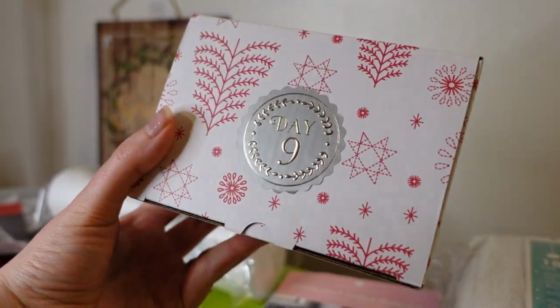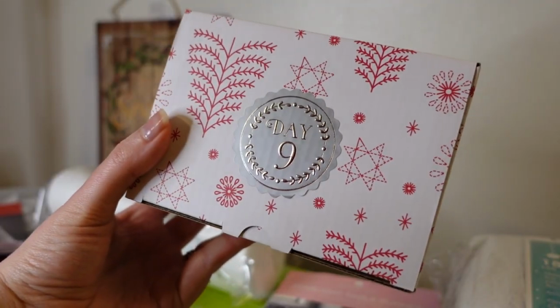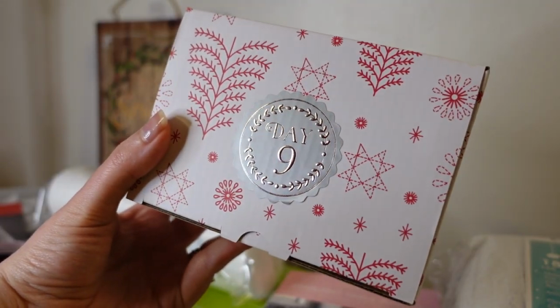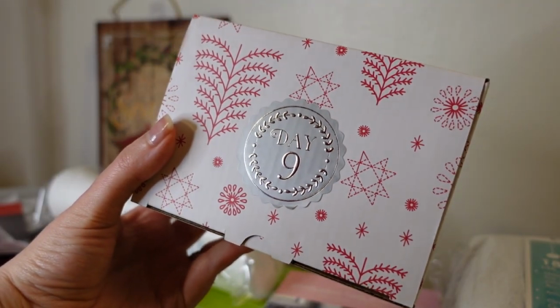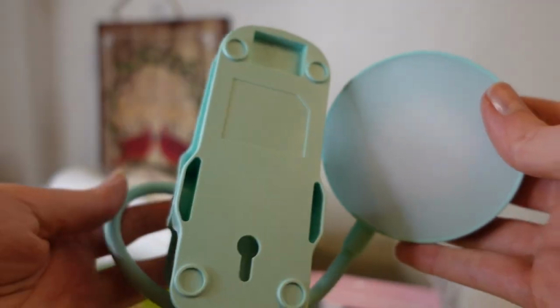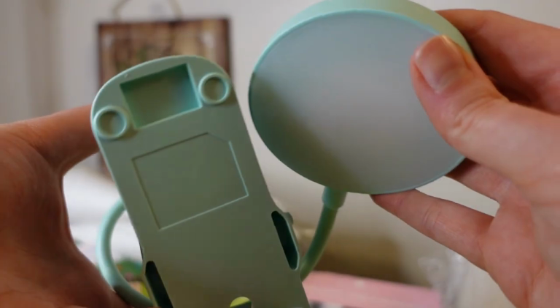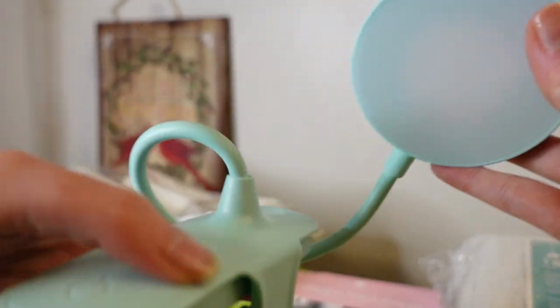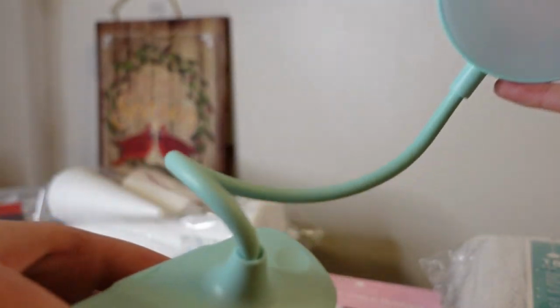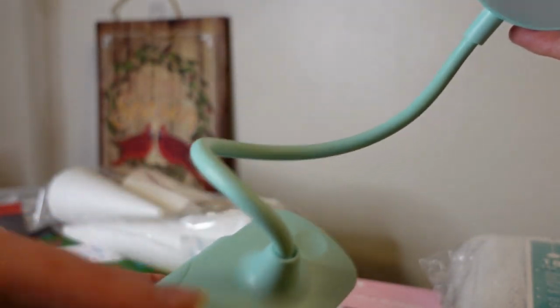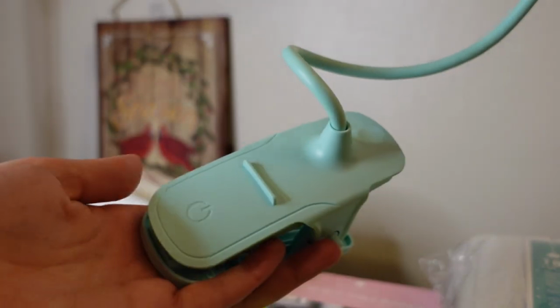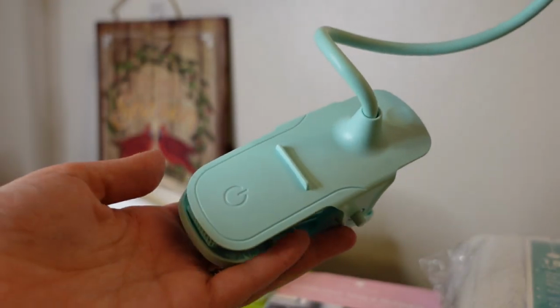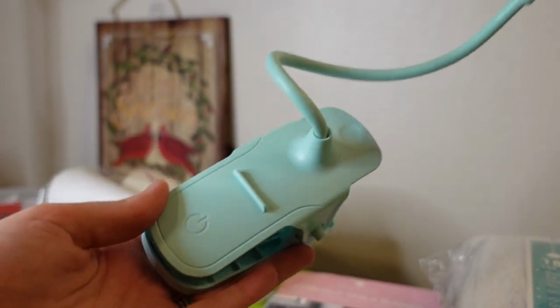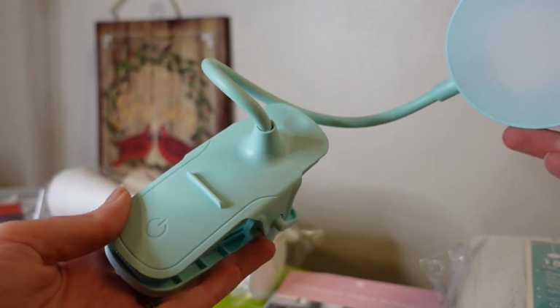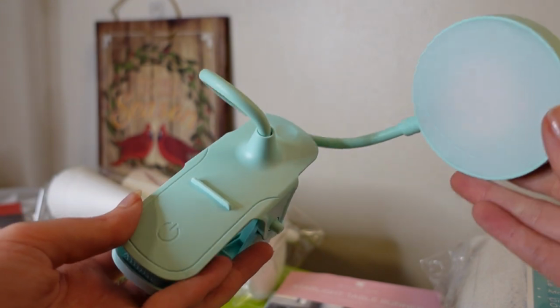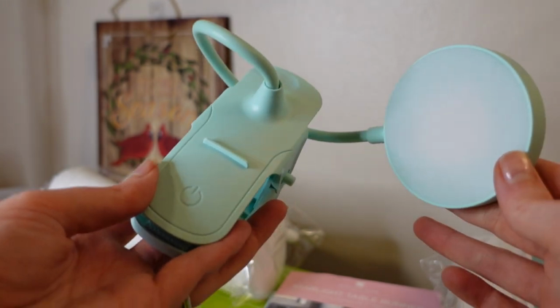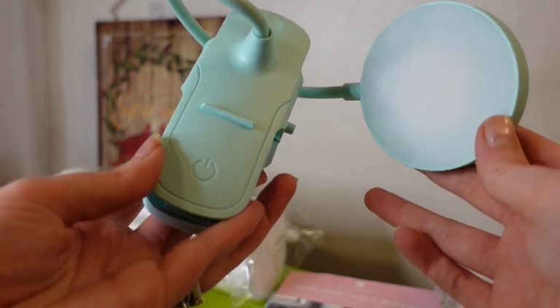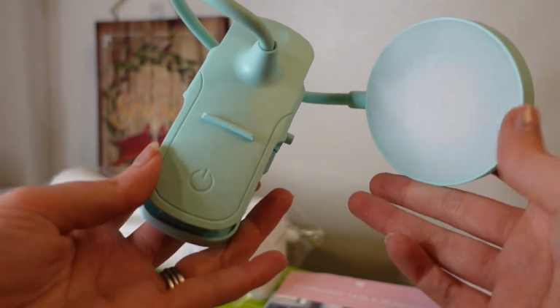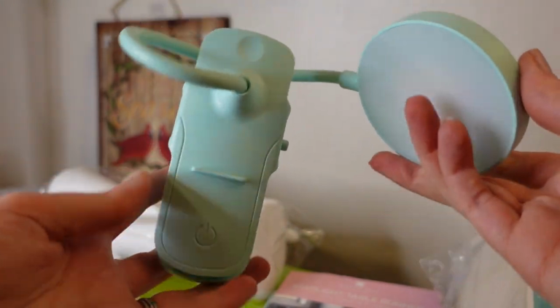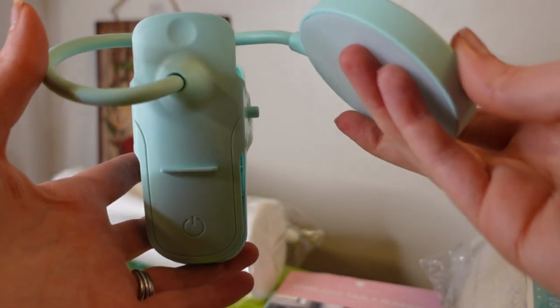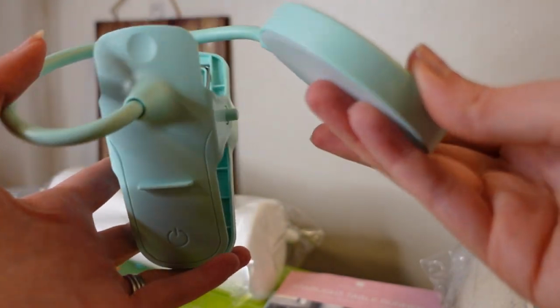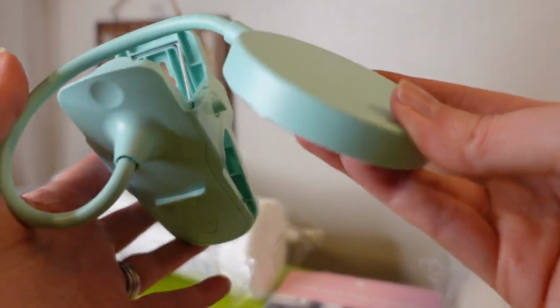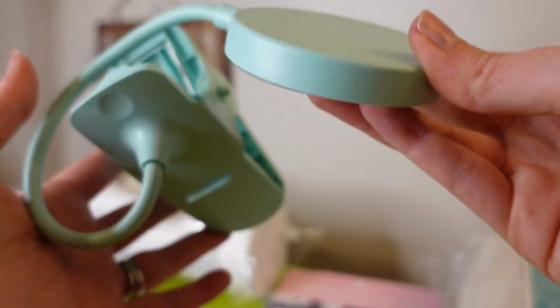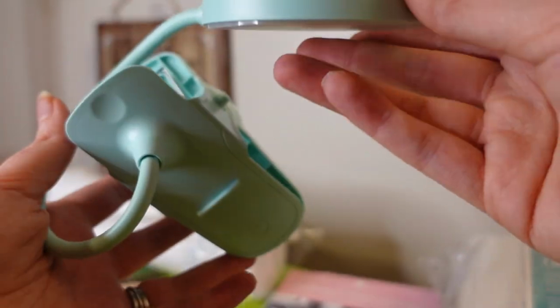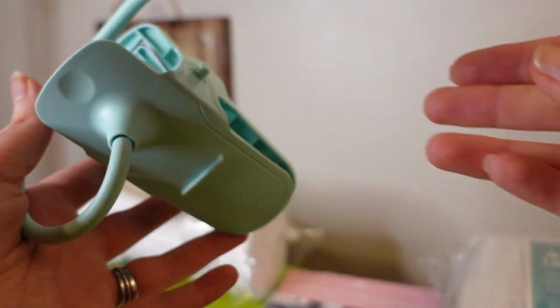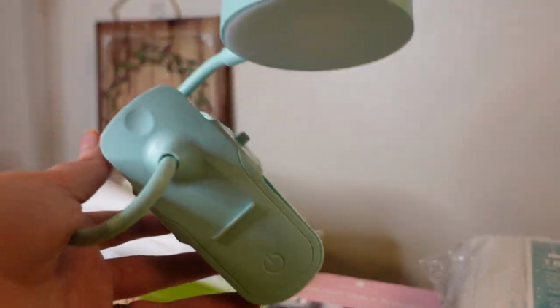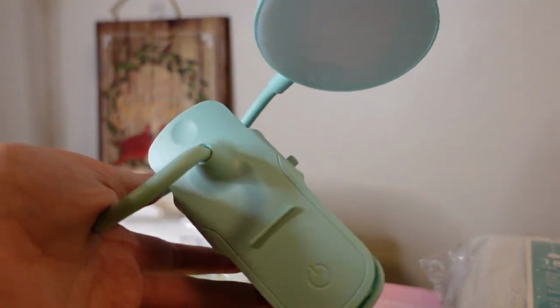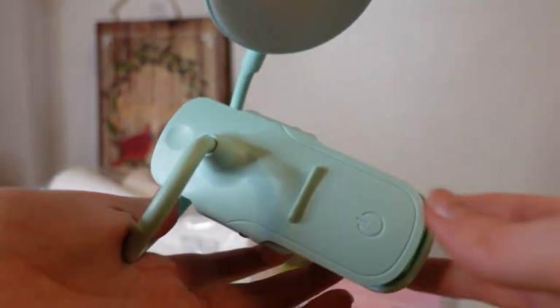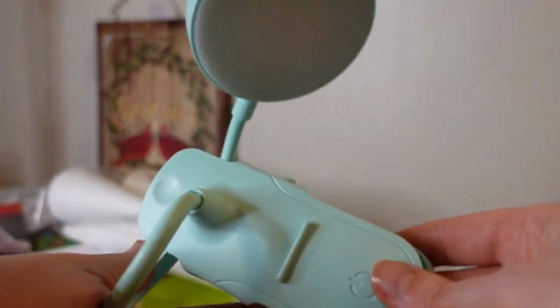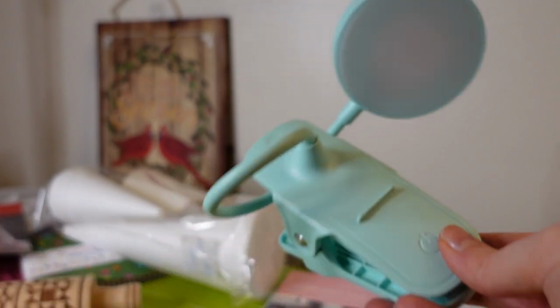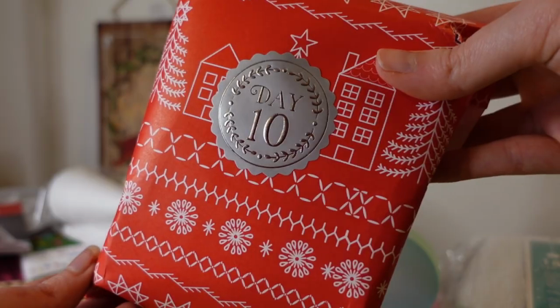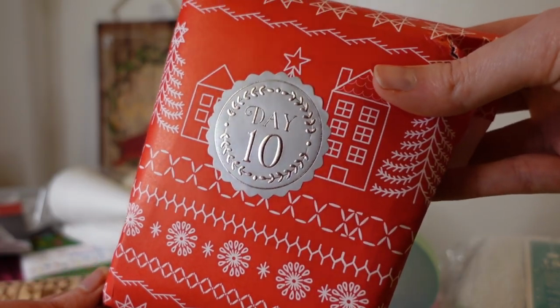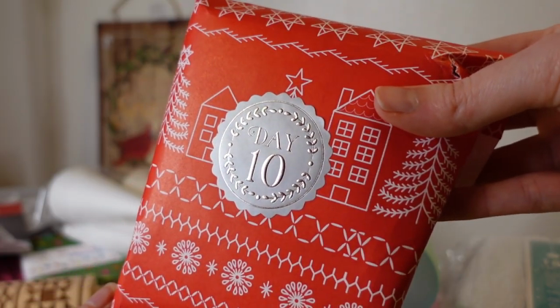Day nine is the Clip and Sew Light. I really like this color. I don't have a product like that, but you can clip this and see your cross stitch or your applique. Cute little gift.